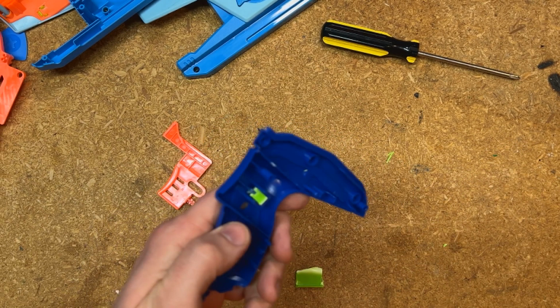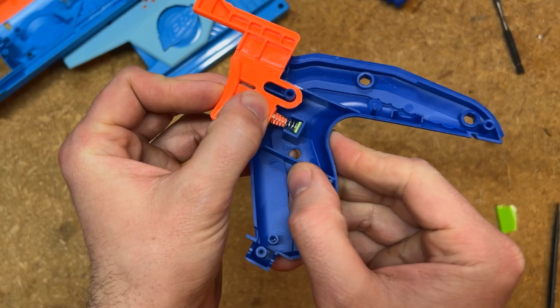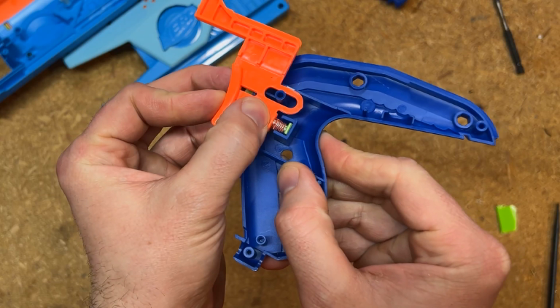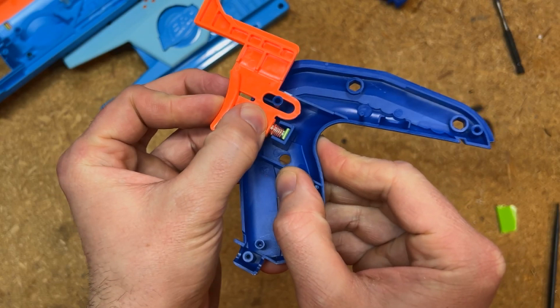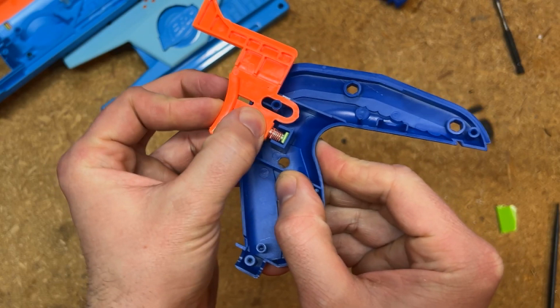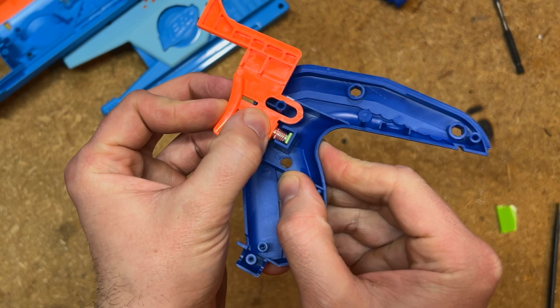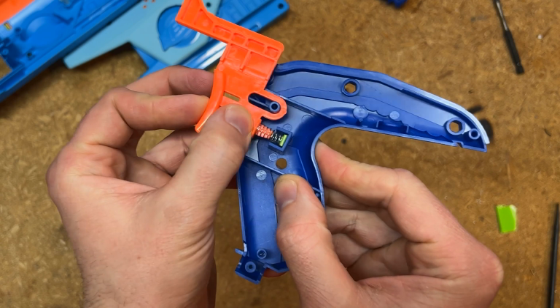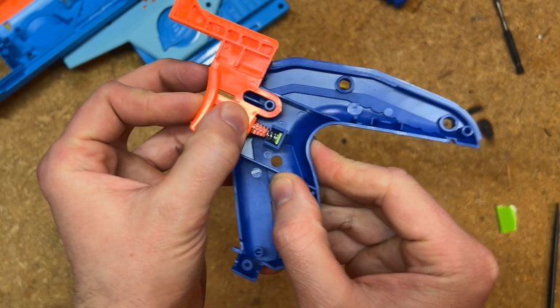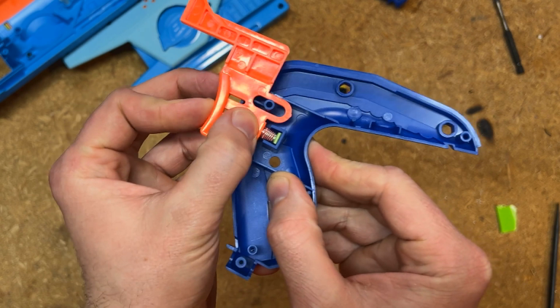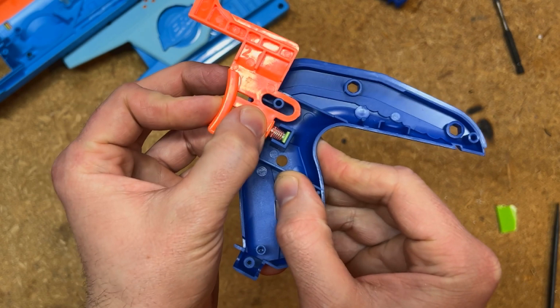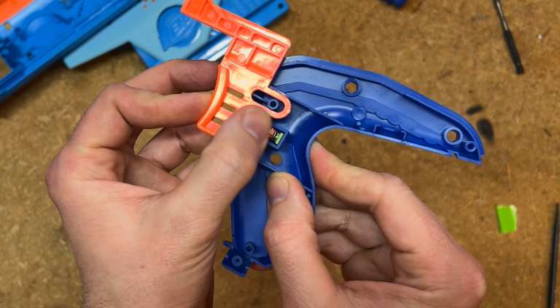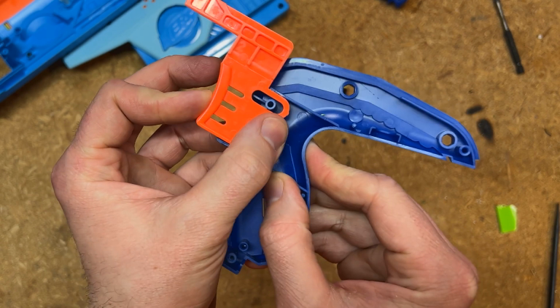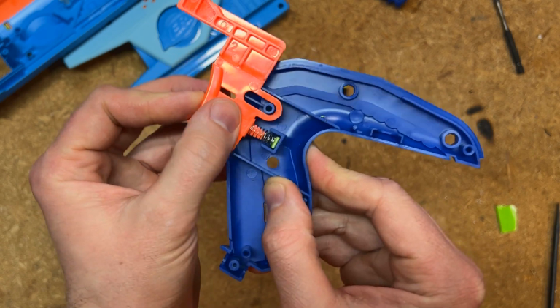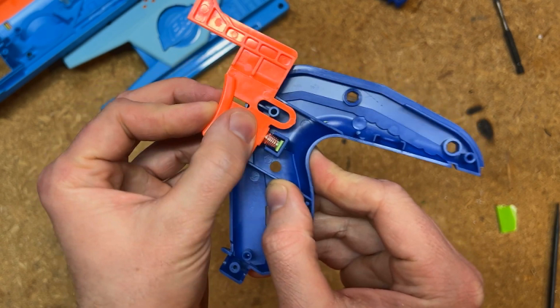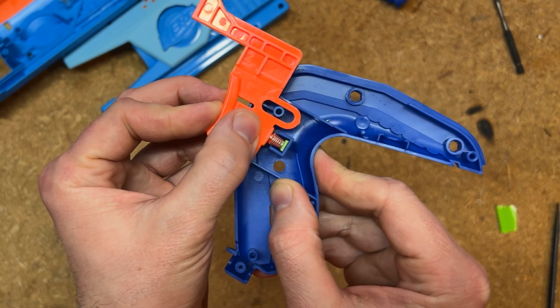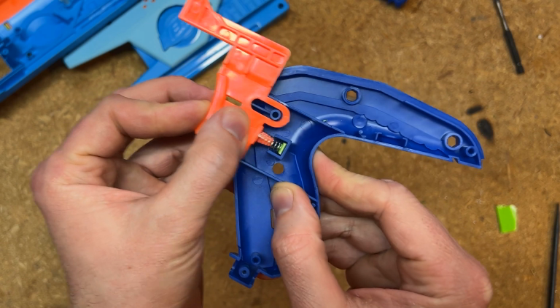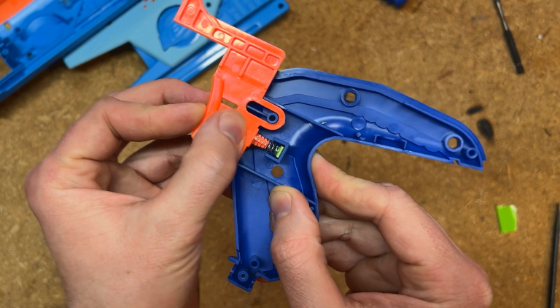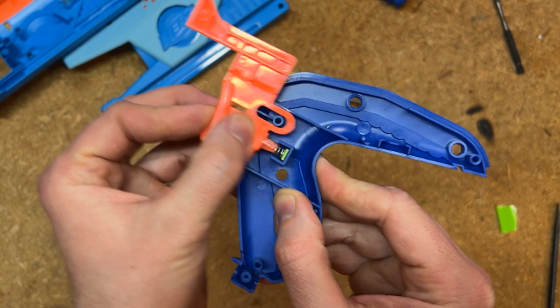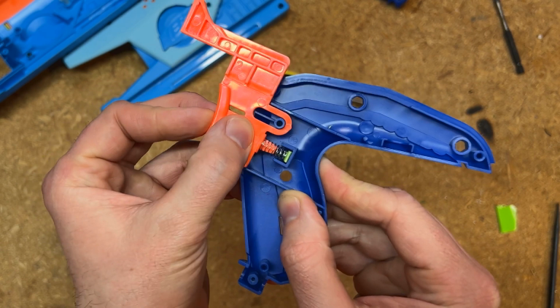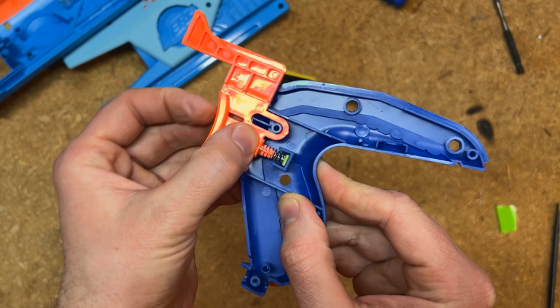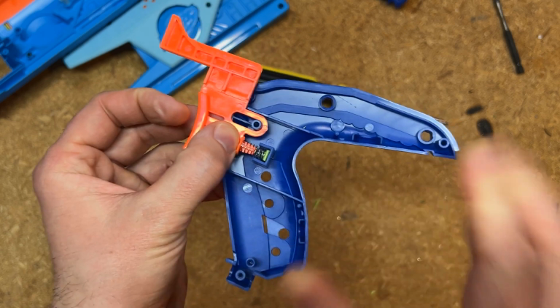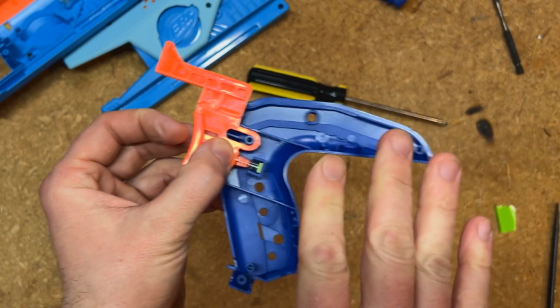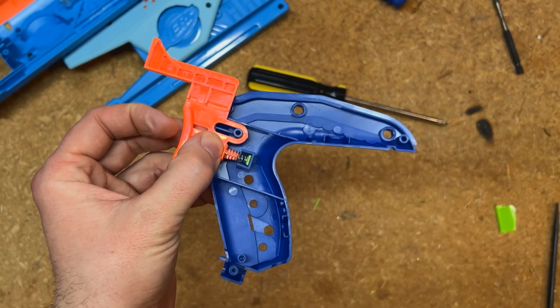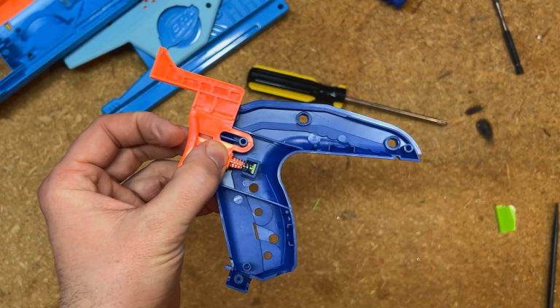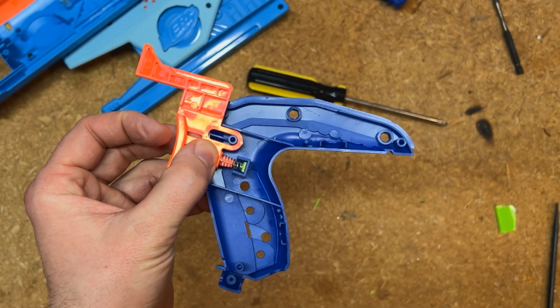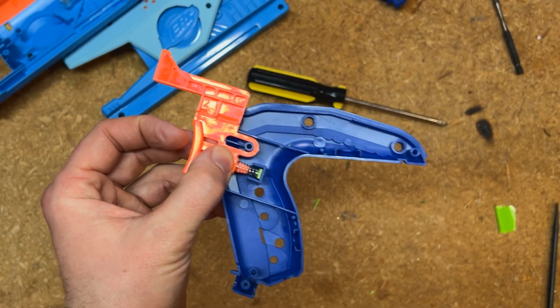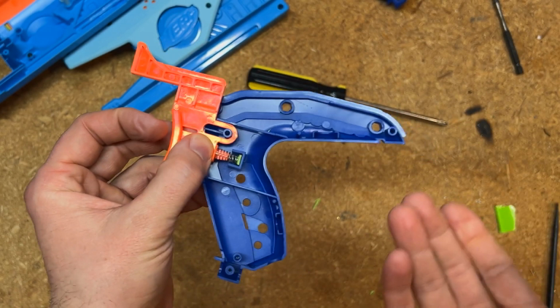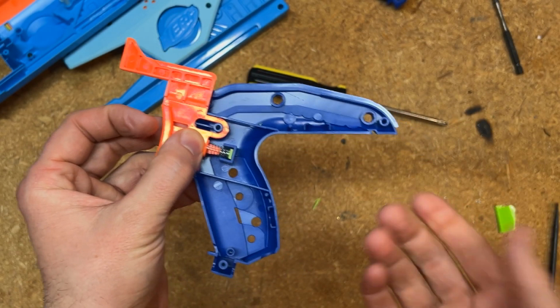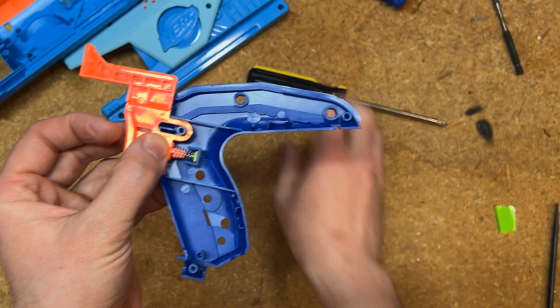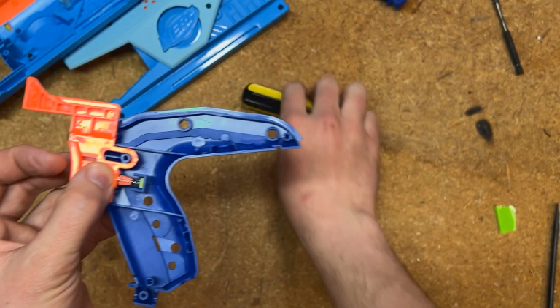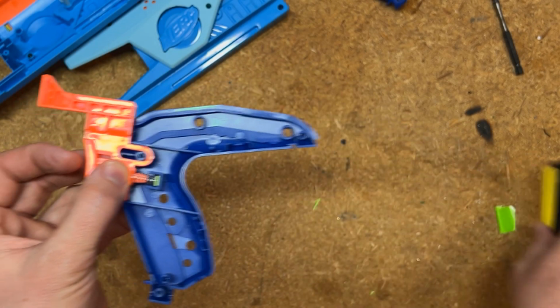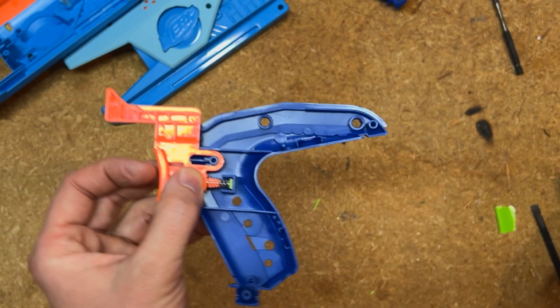As you can see, we're now preventing a certain amount of travel for the trigger. We're going to dry fit the blaster back together and see if that's enough to fix the slam fire.